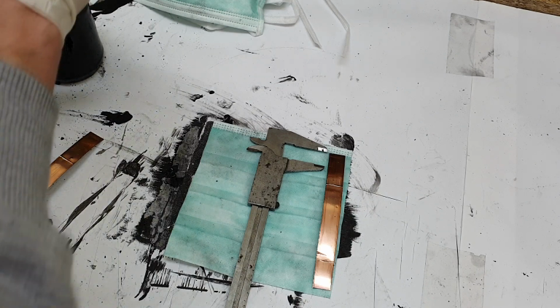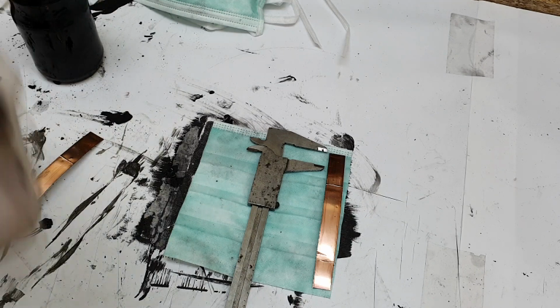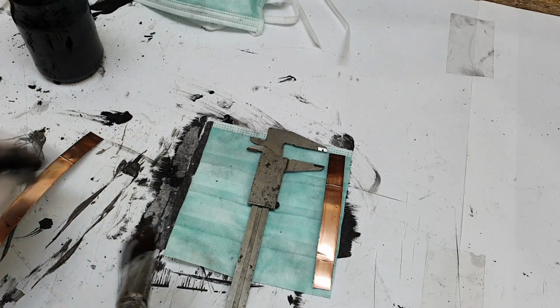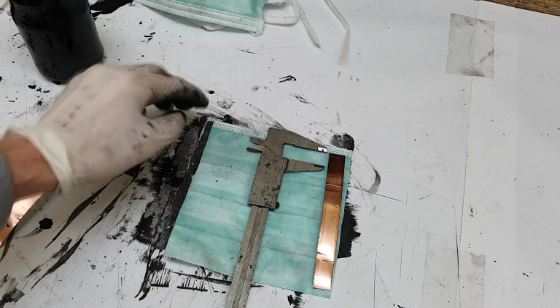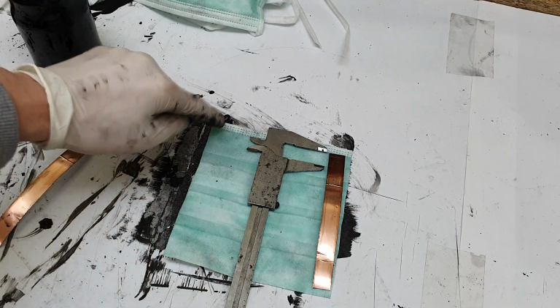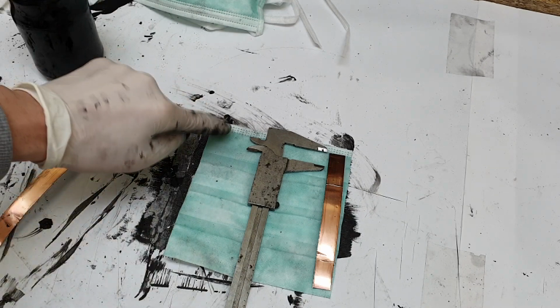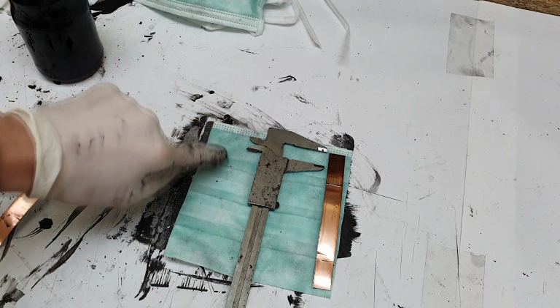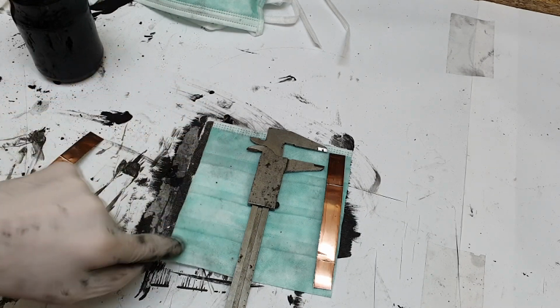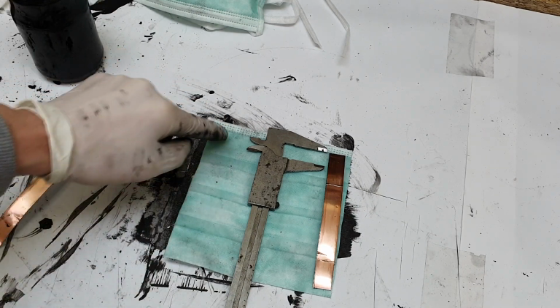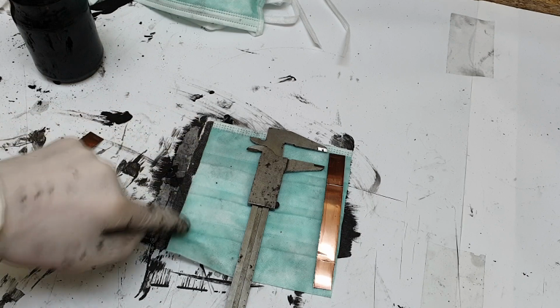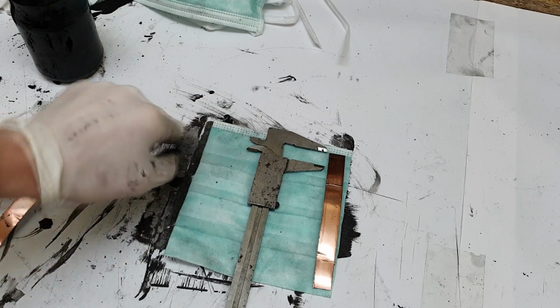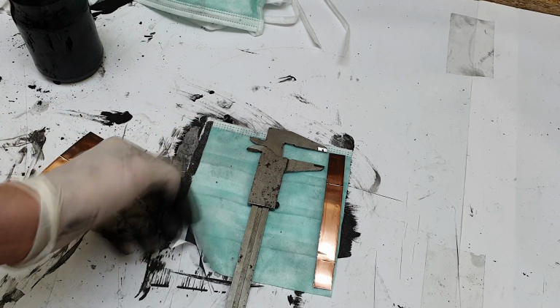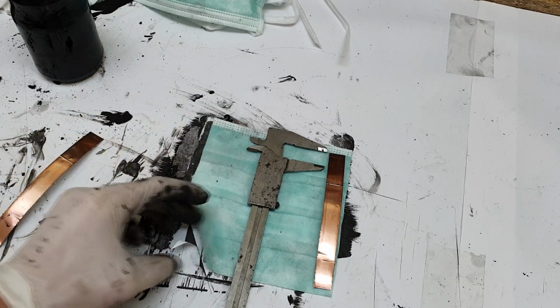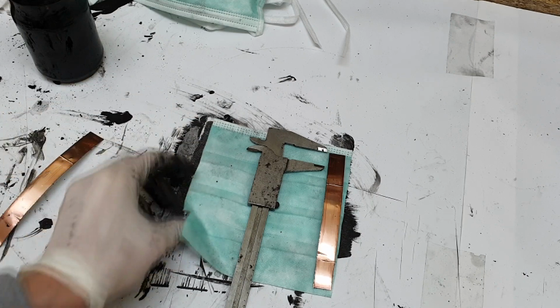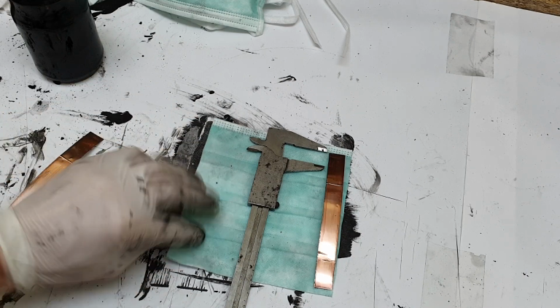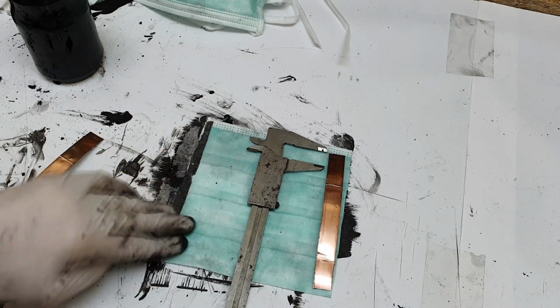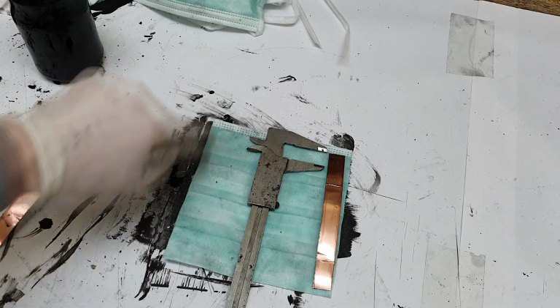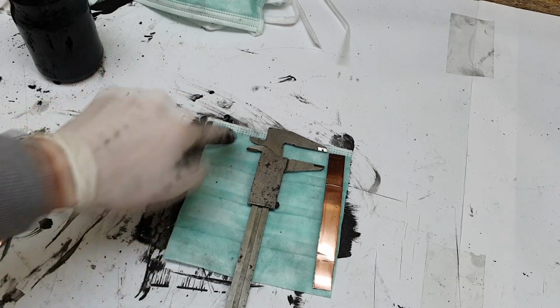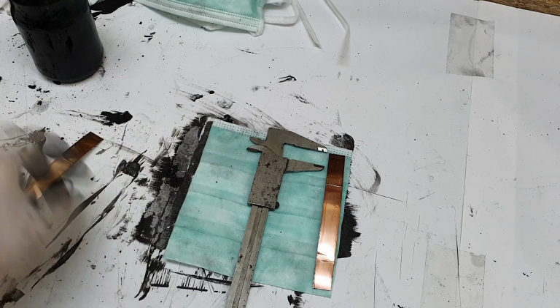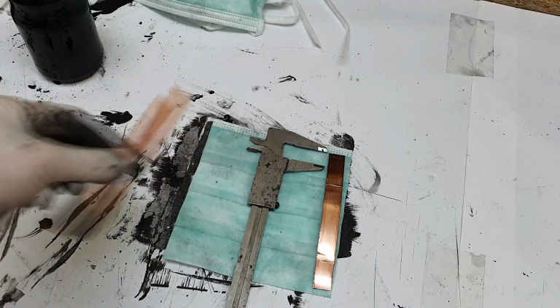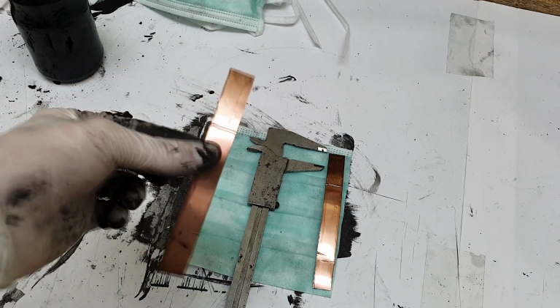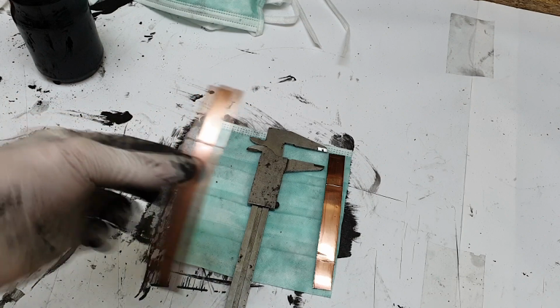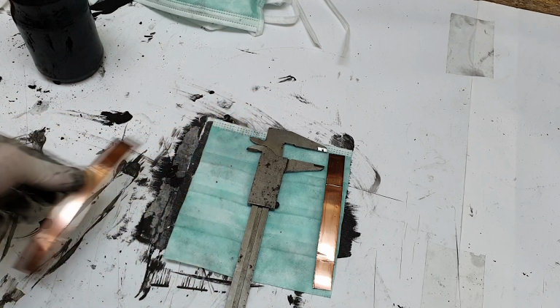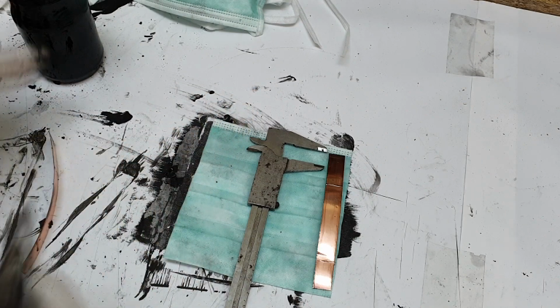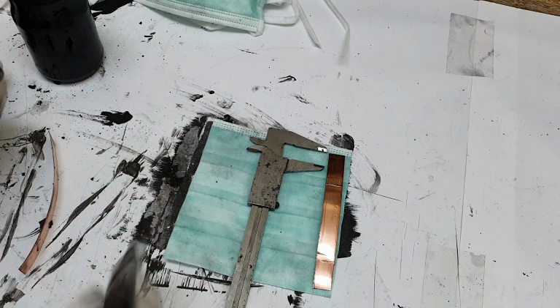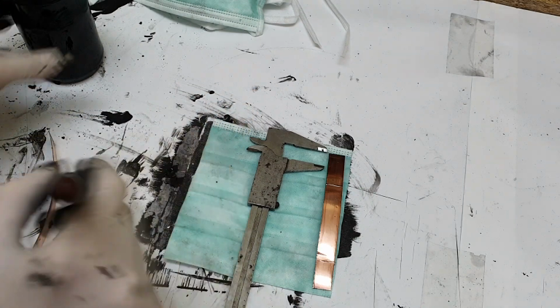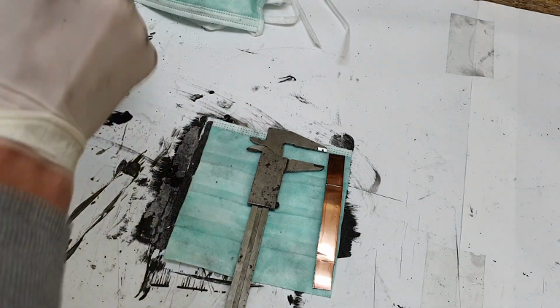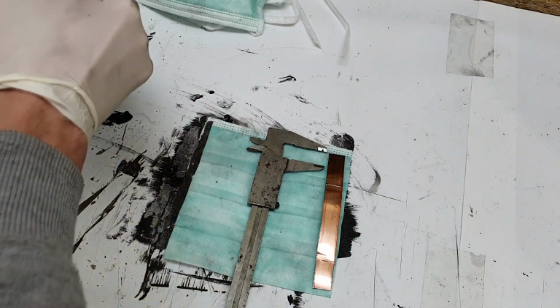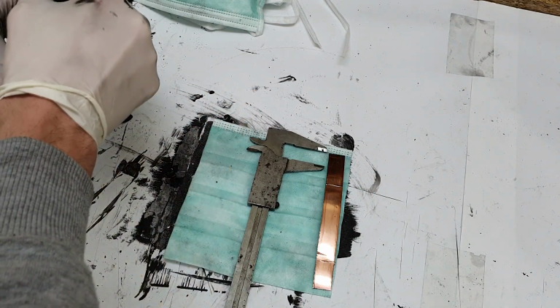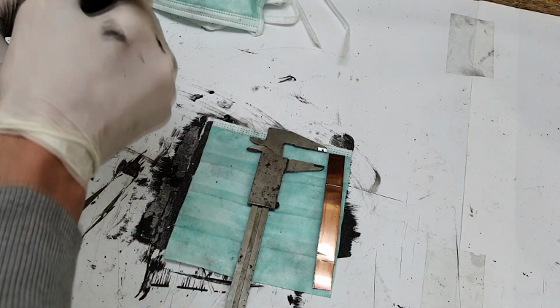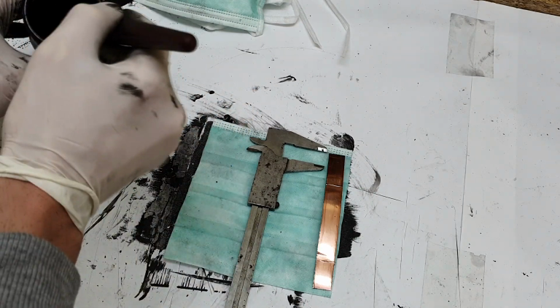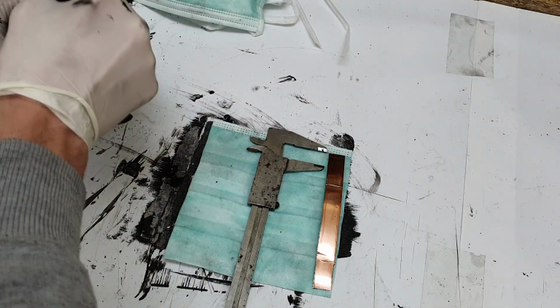First of all I will put some conductive ink on each side so that the copper will stick very well to this fiber material.